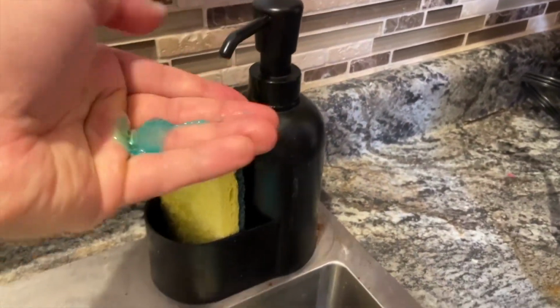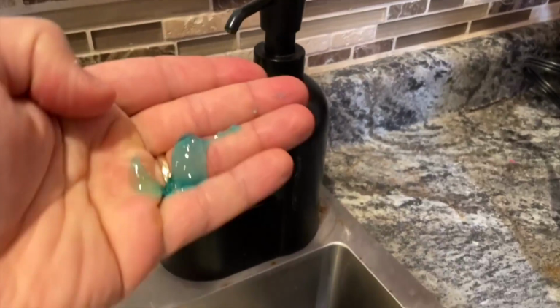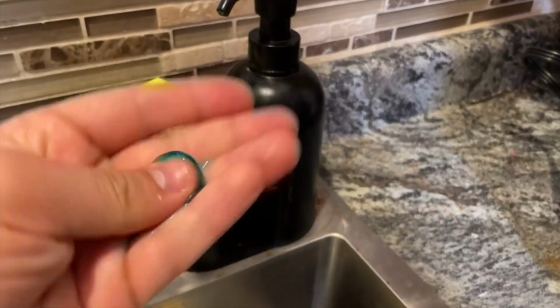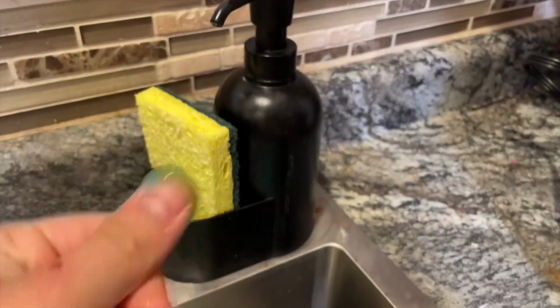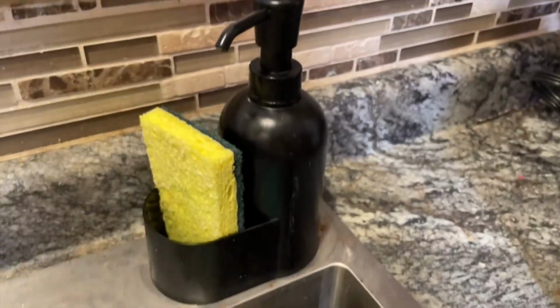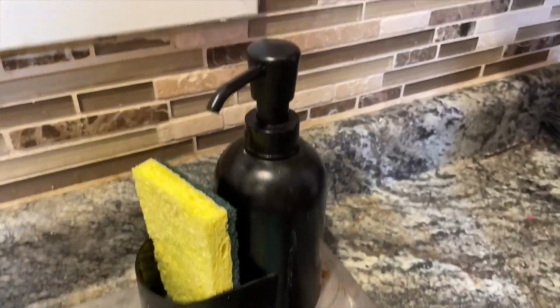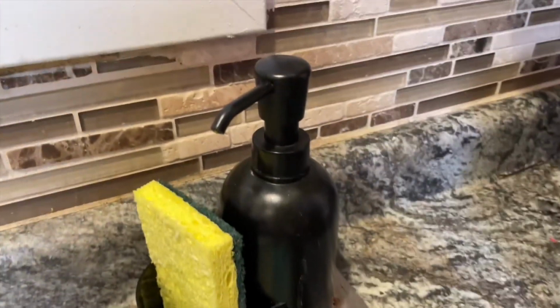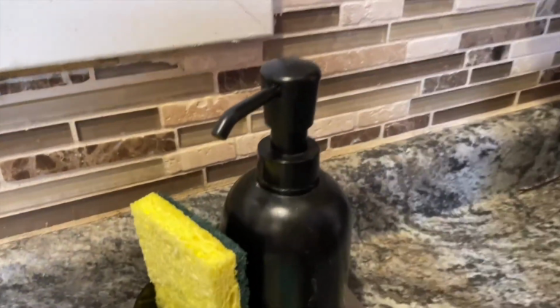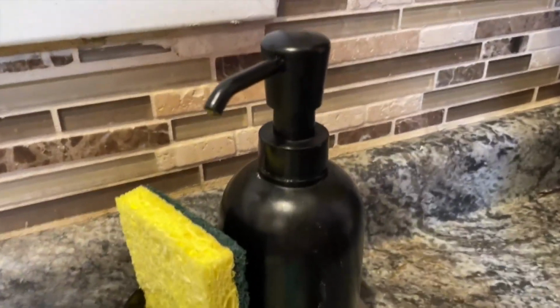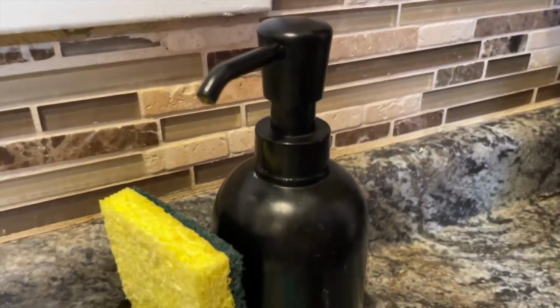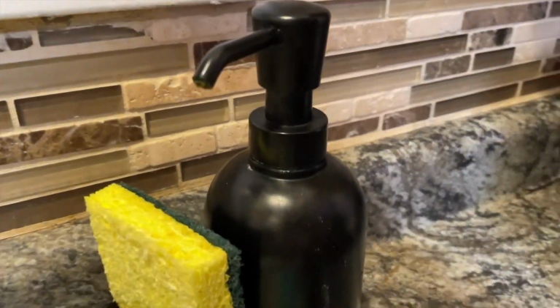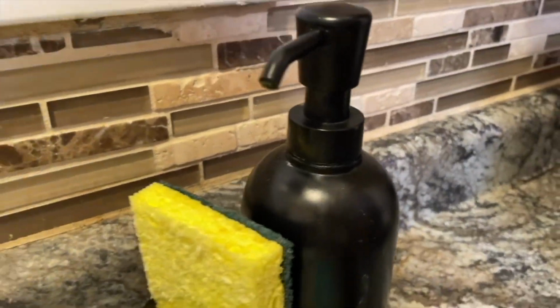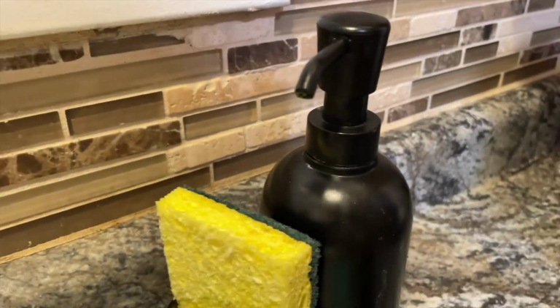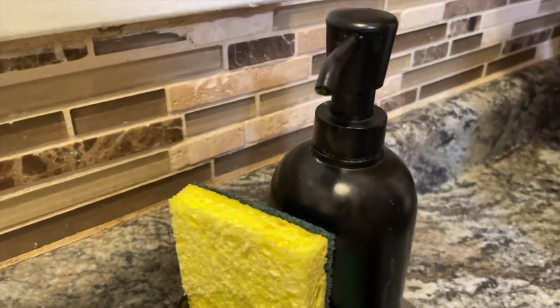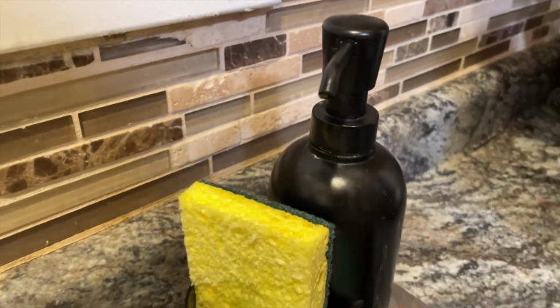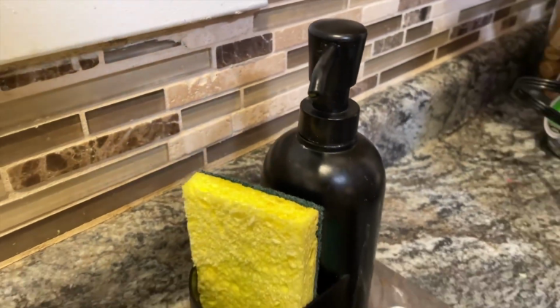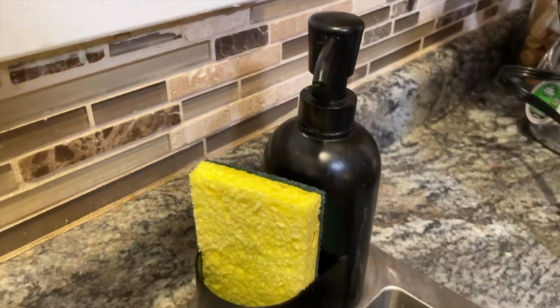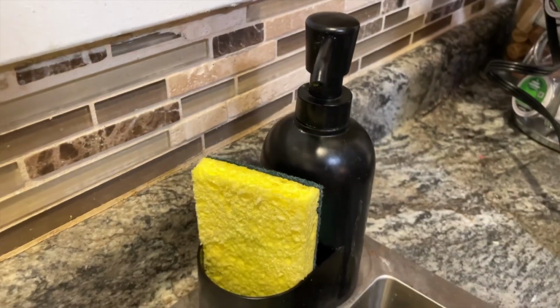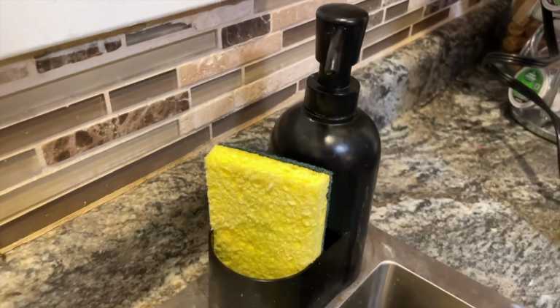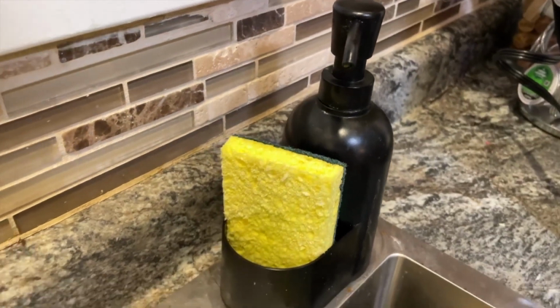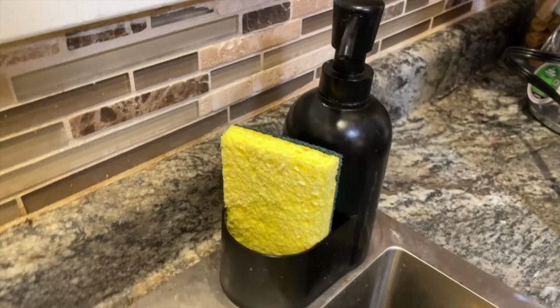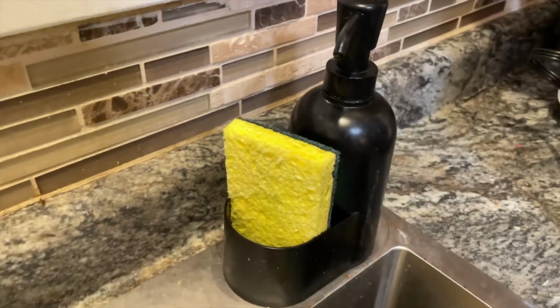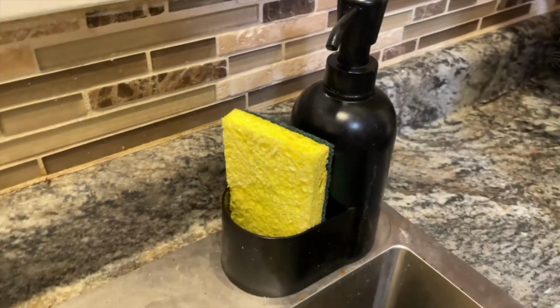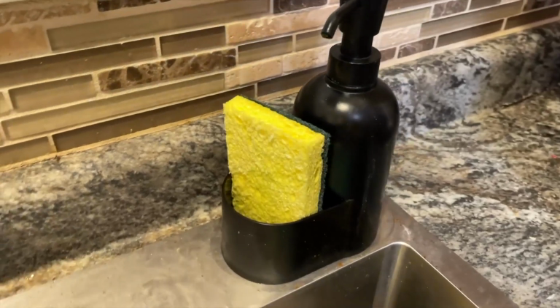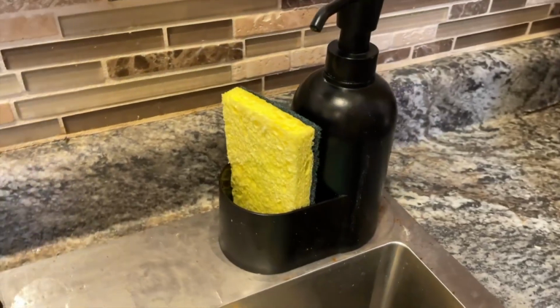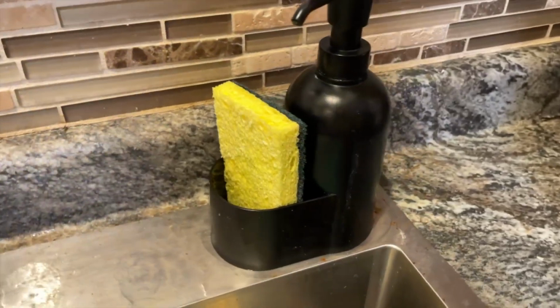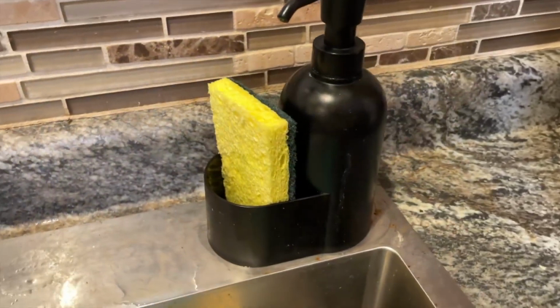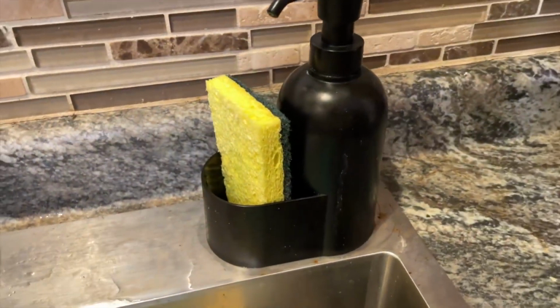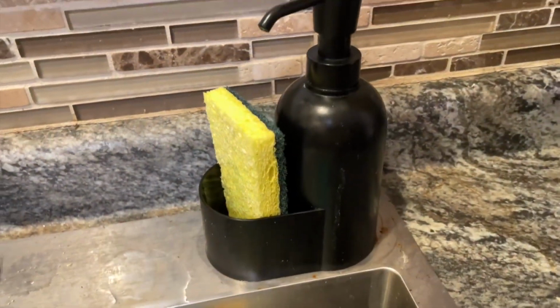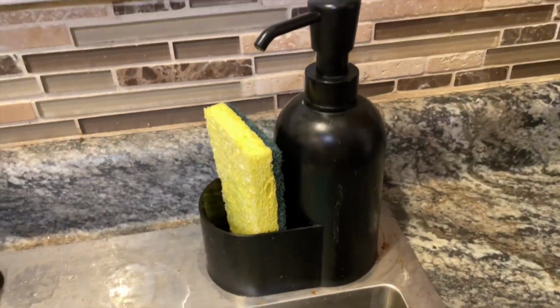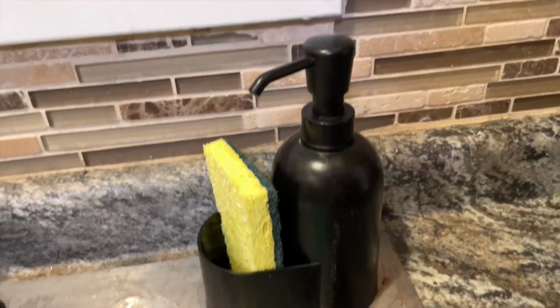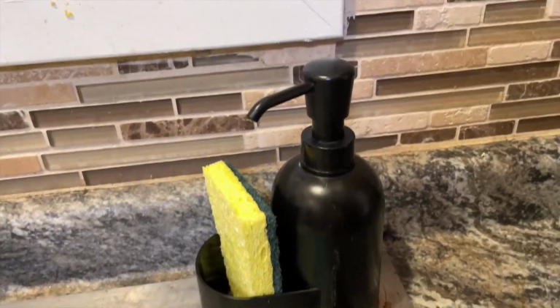You can put the sponge right there in the front pocket, and then the soap dispenser mechanism just works really well. It's easy to pump, and the liquid soap comes out perfect pretty much every single time.